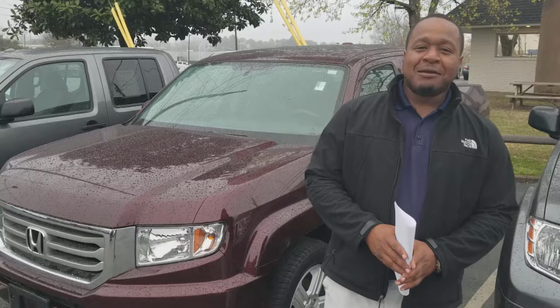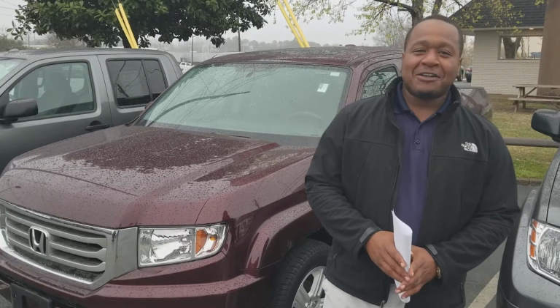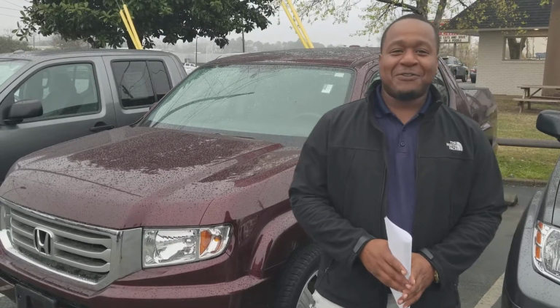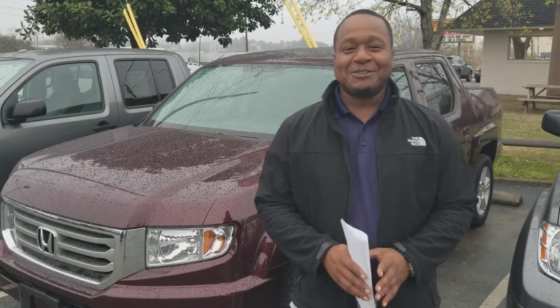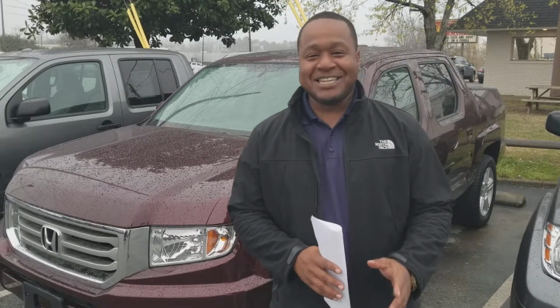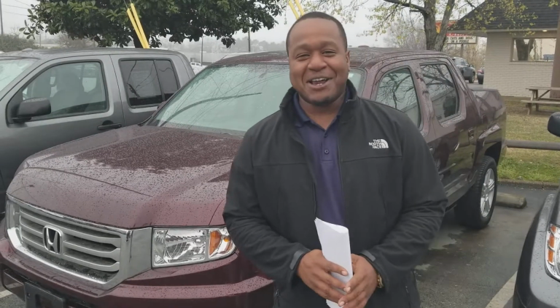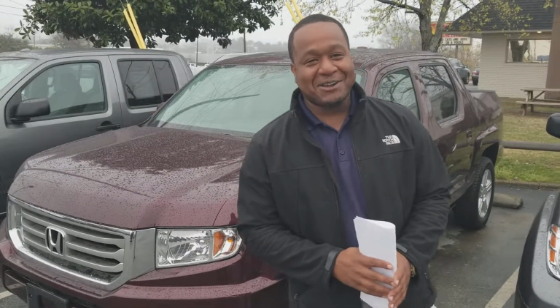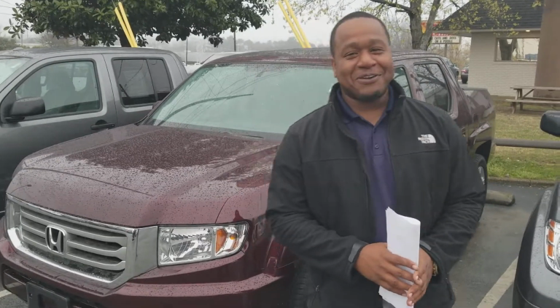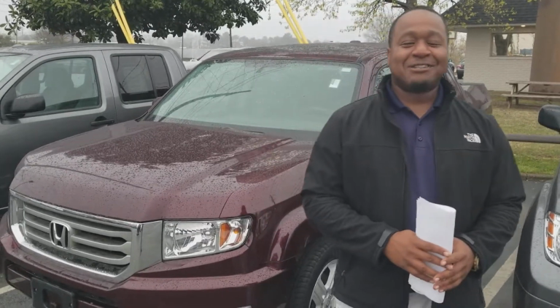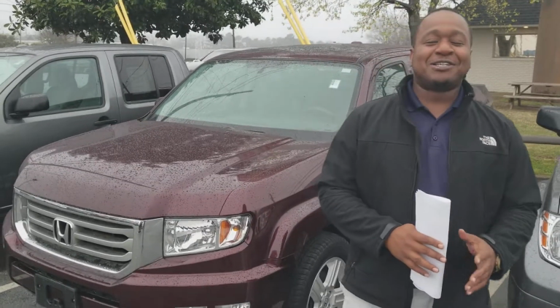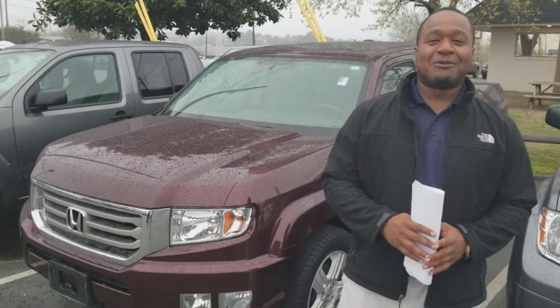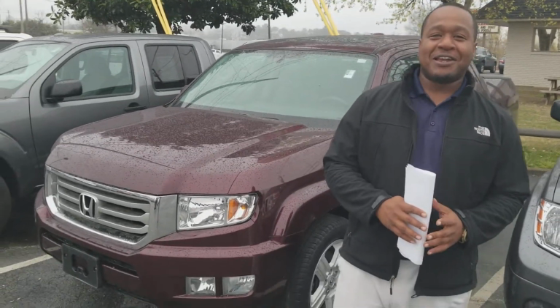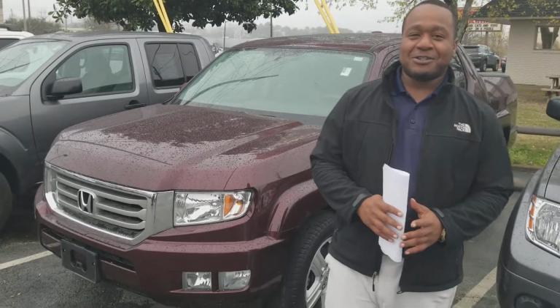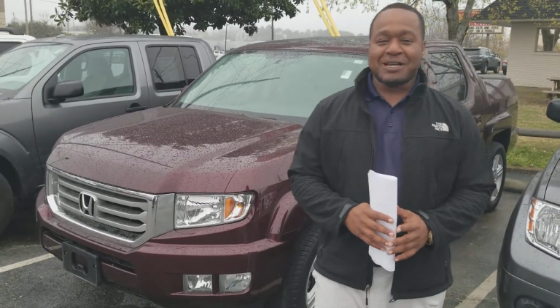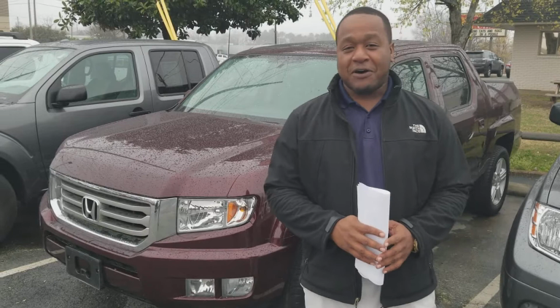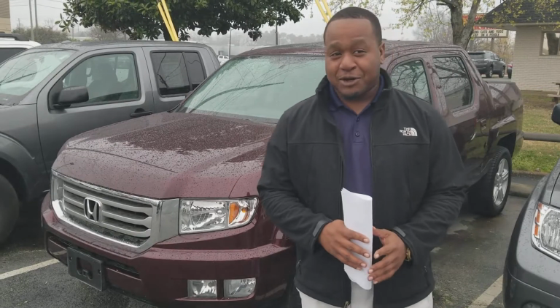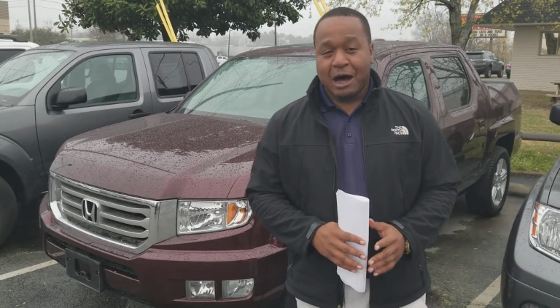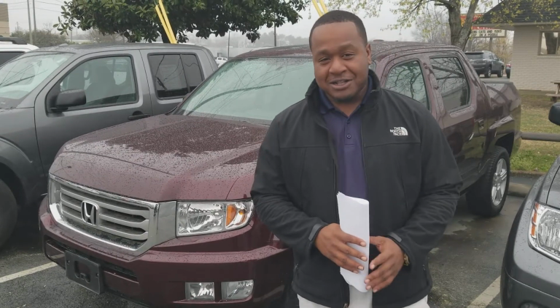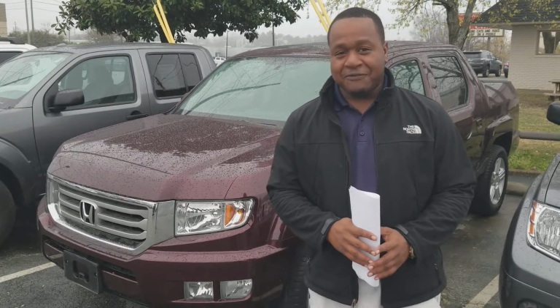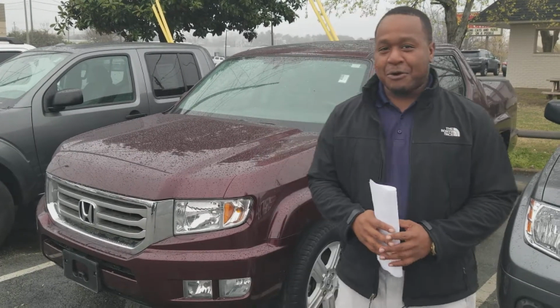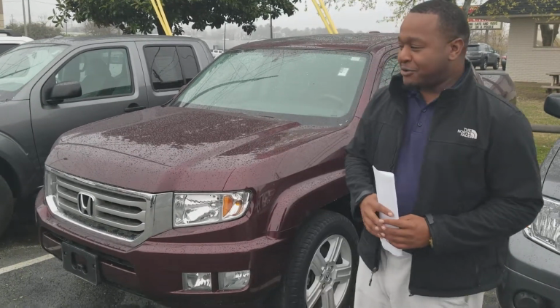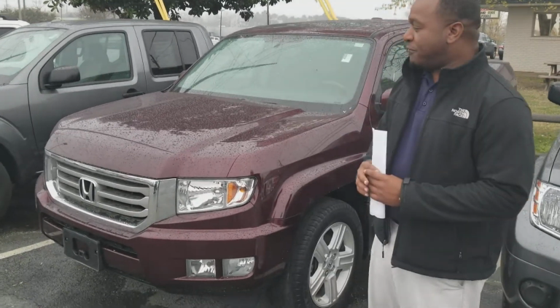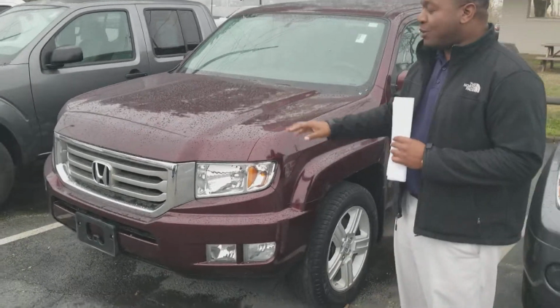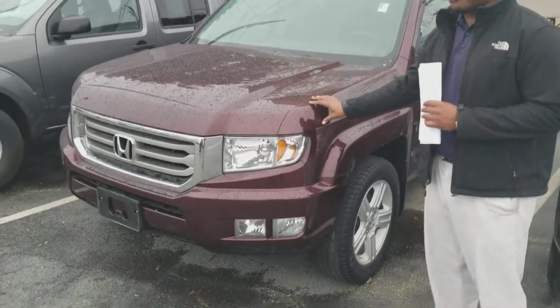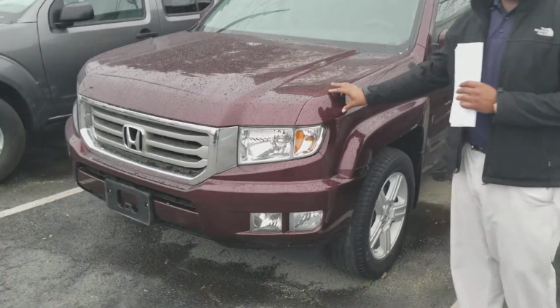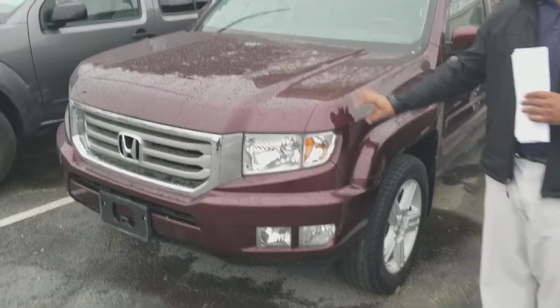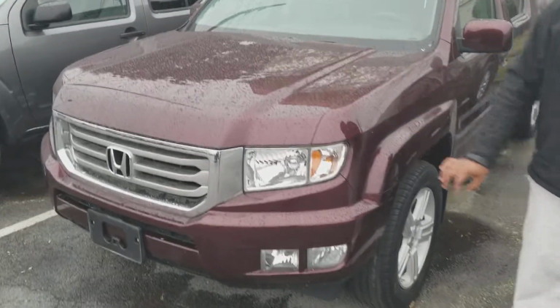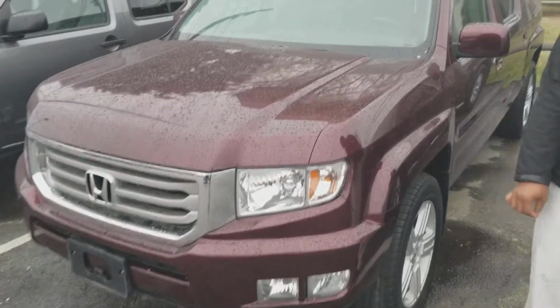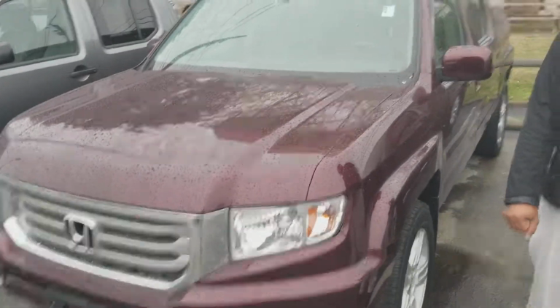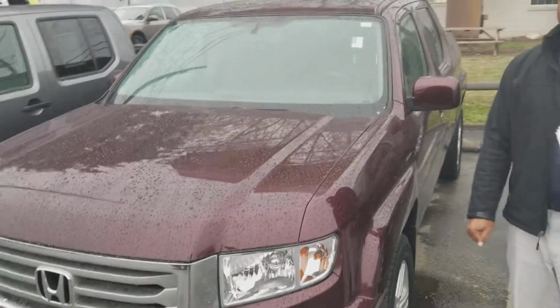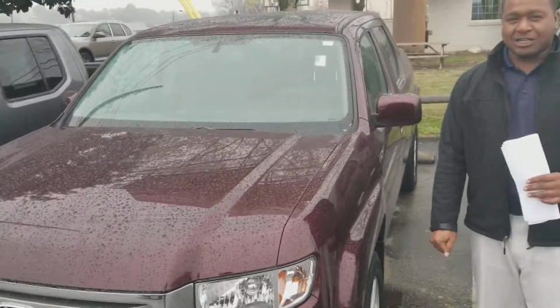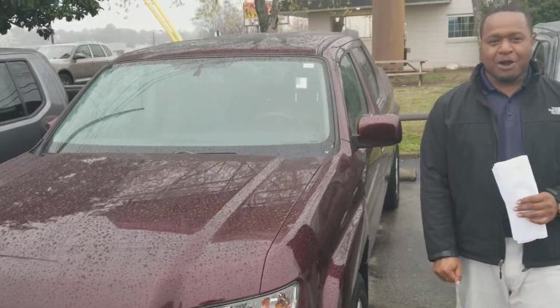Hi, this is Phil Nelson with Tameron Honda and Hoover. Just wanted to shoot you a quick video to introduce myself. Also, I wanted to thank you for your inquiry on this beautiful 2013 Honda Ridgeline, one of the most popular trucks on the market.